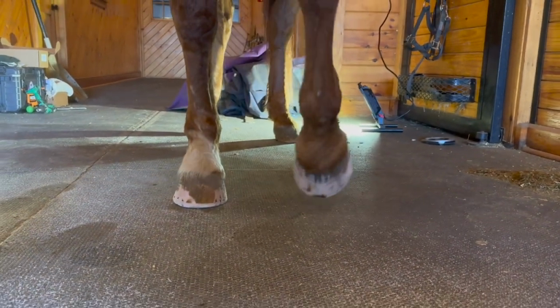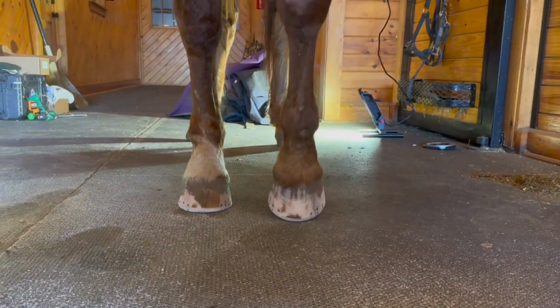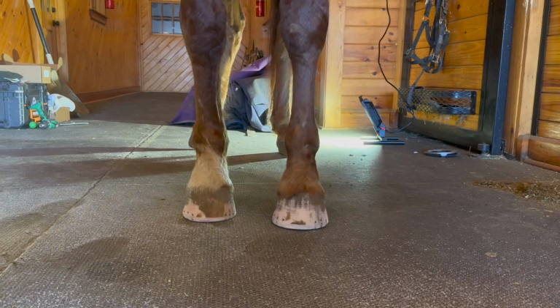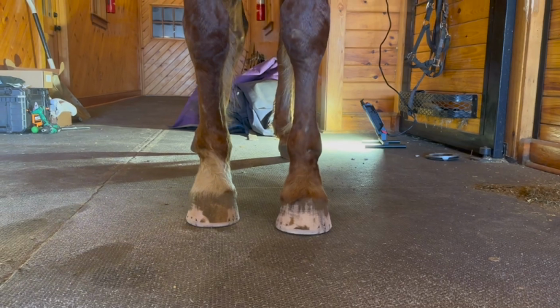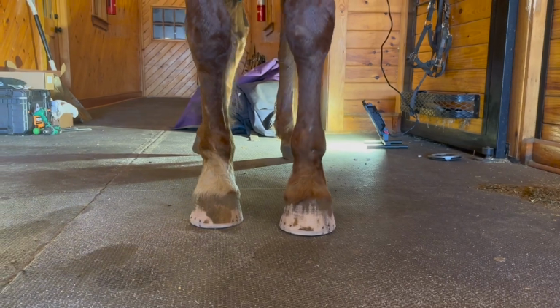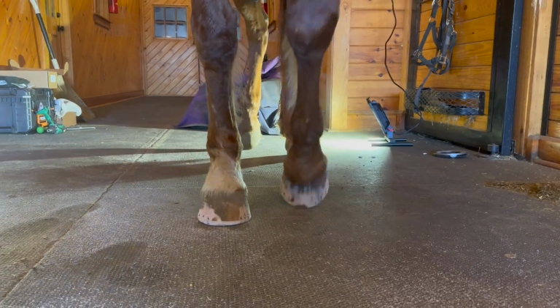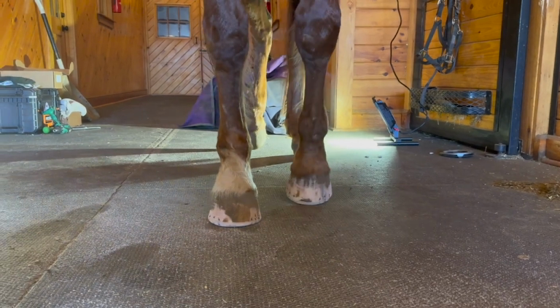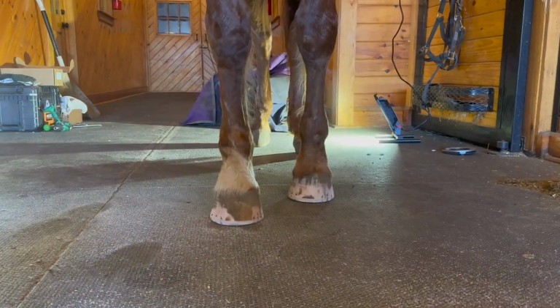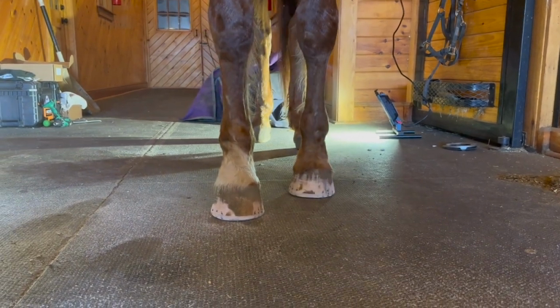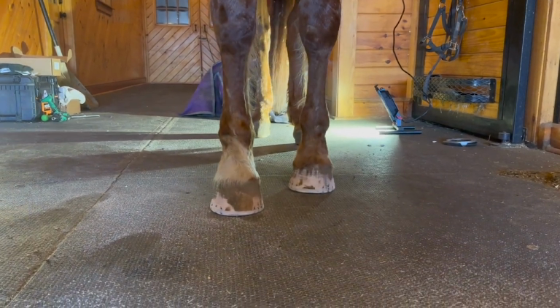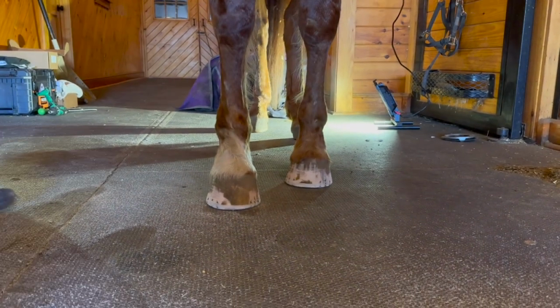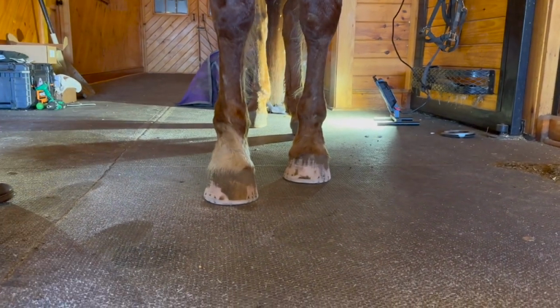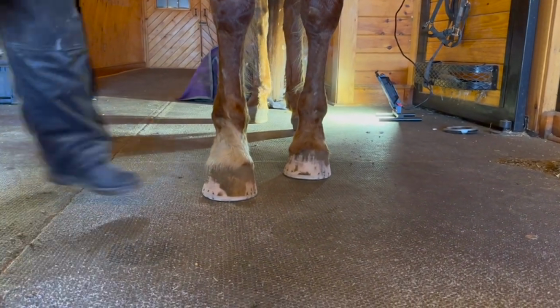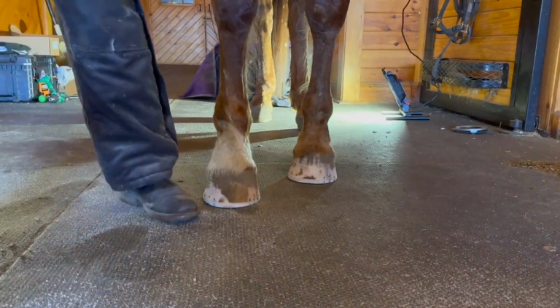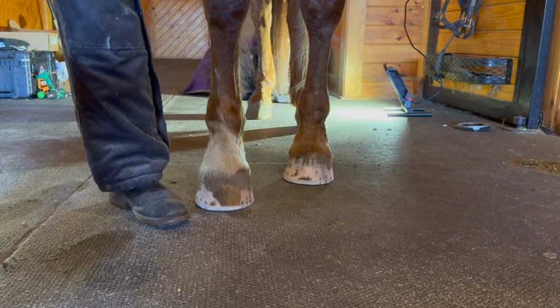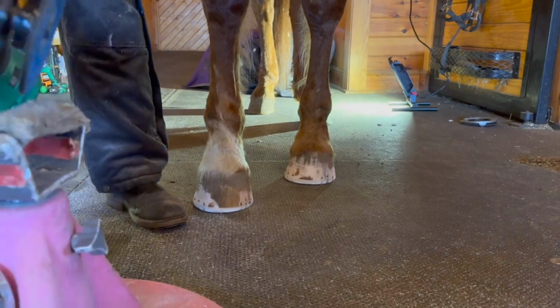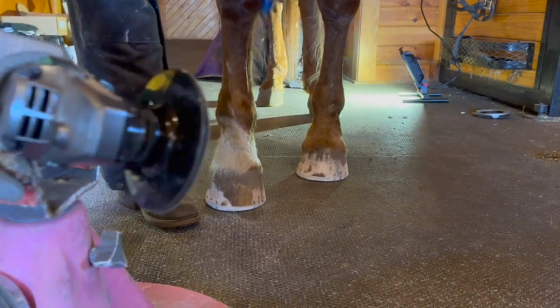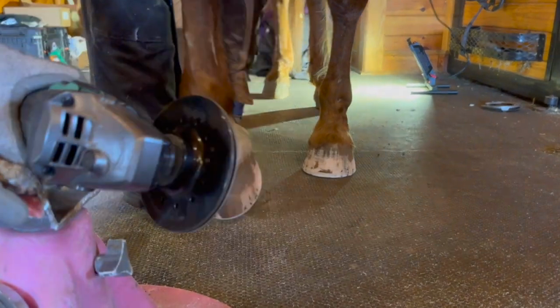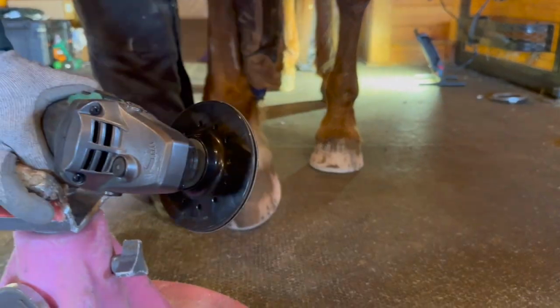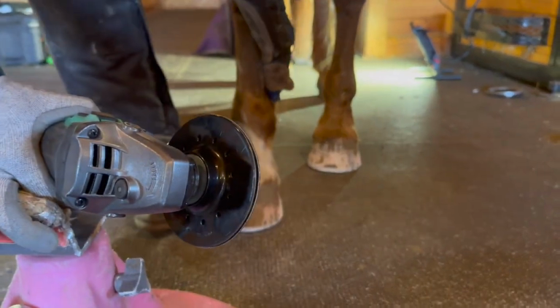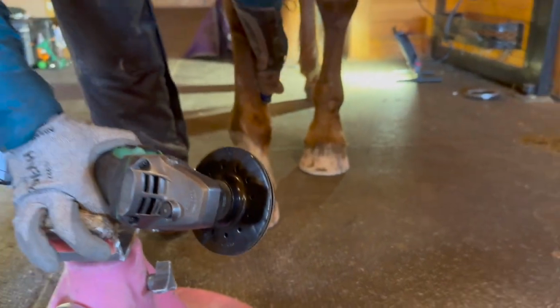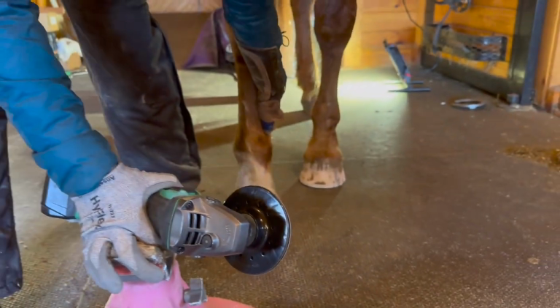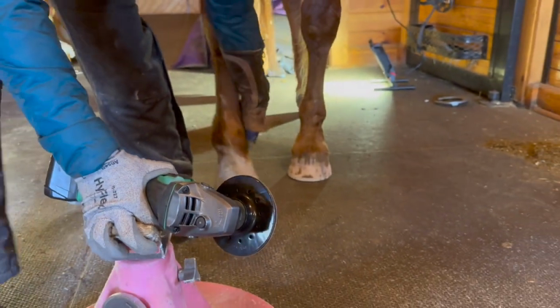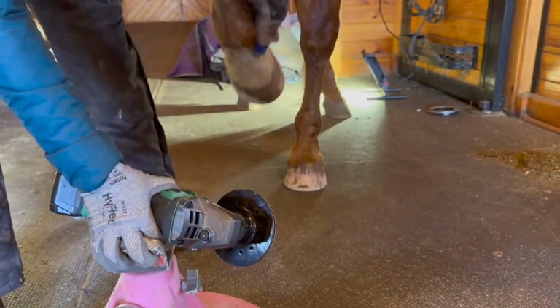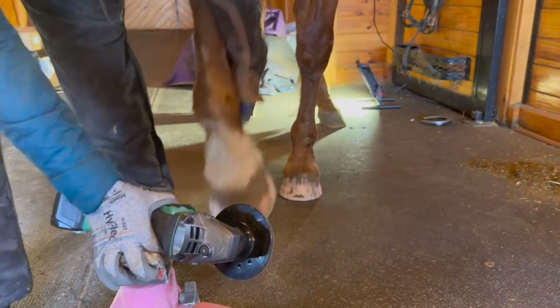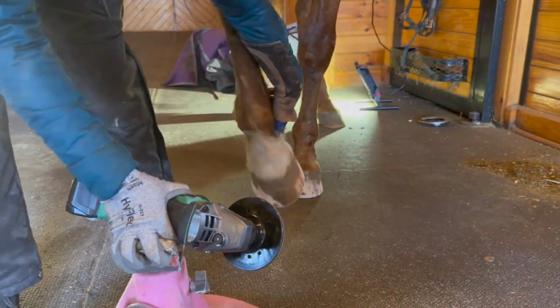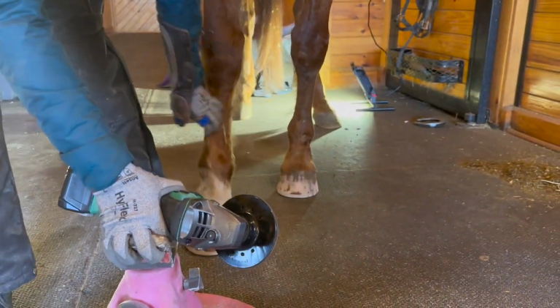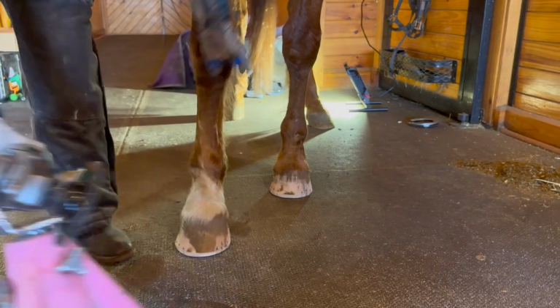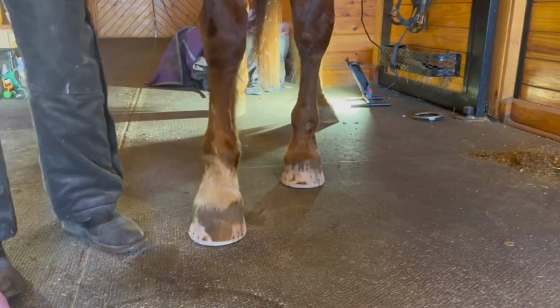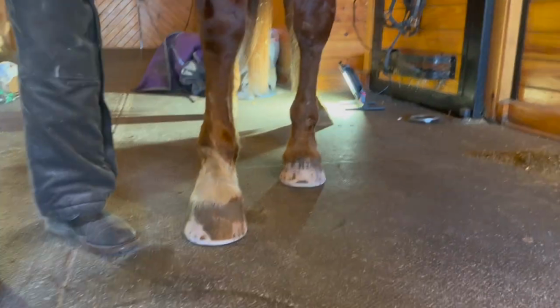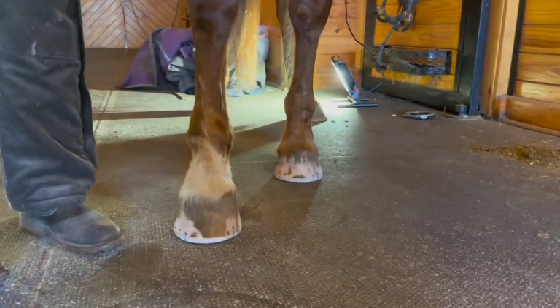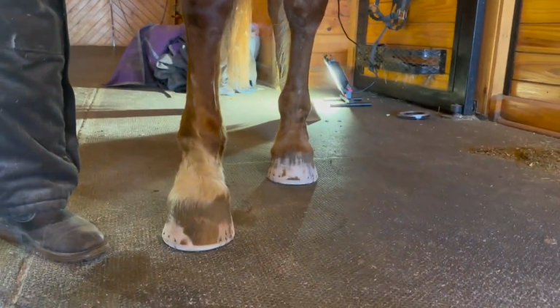It's better. There's only so much we can do when they're transitioning to barefoot in the middle of winter. But look, he even lands in Massachusetts.